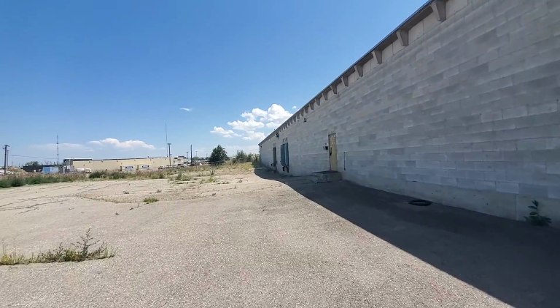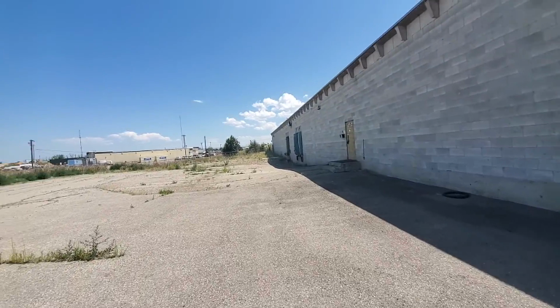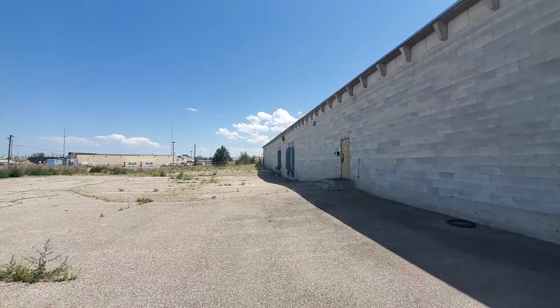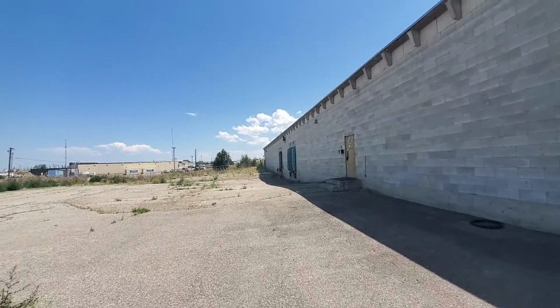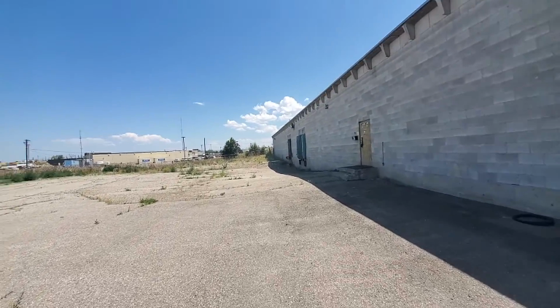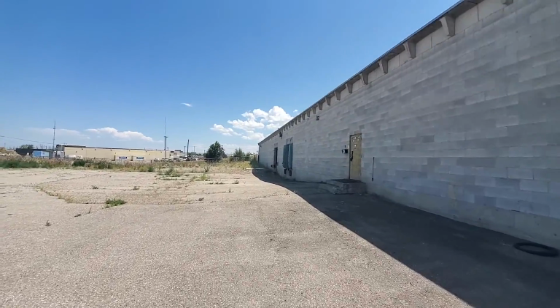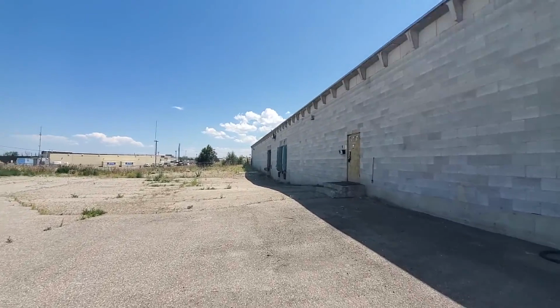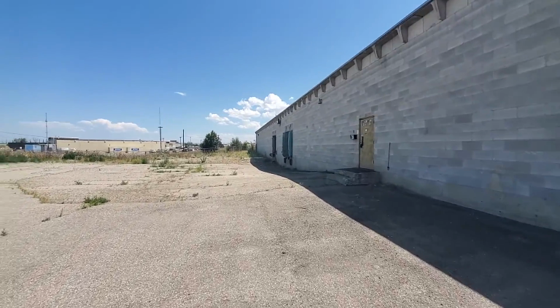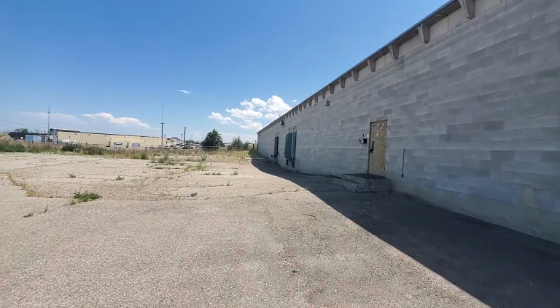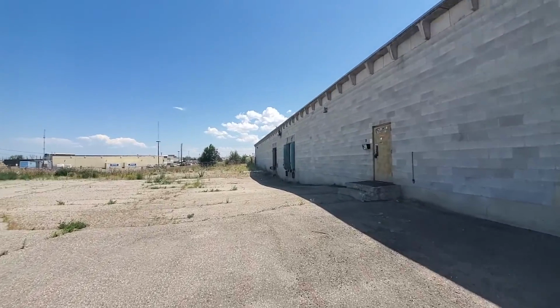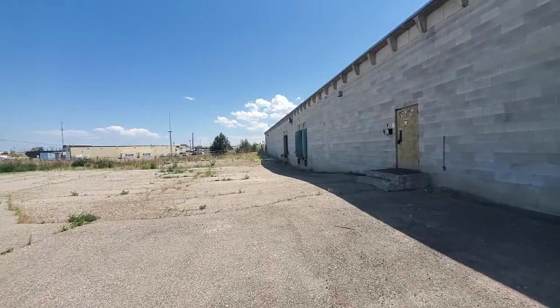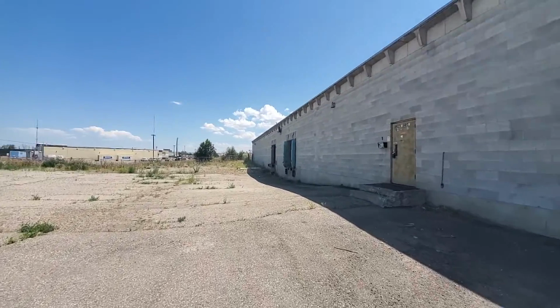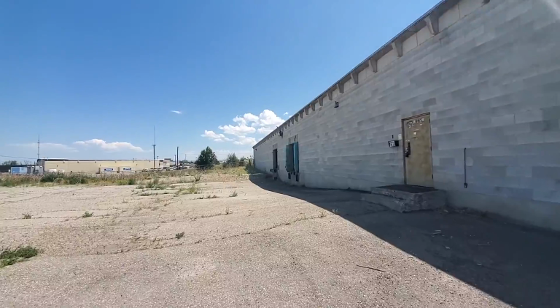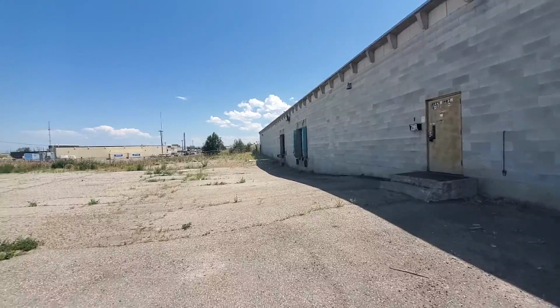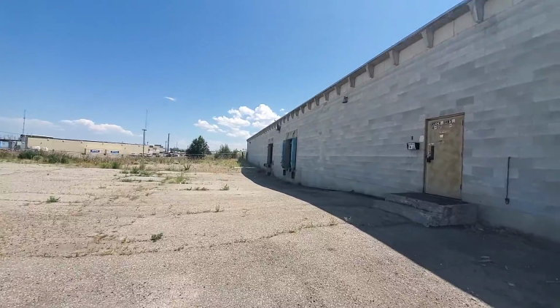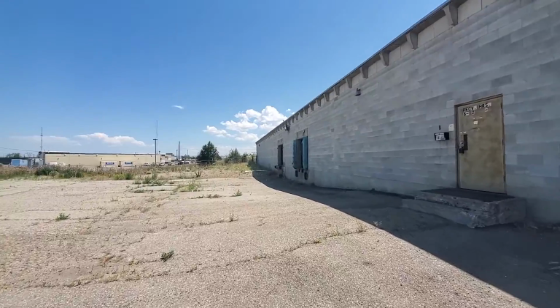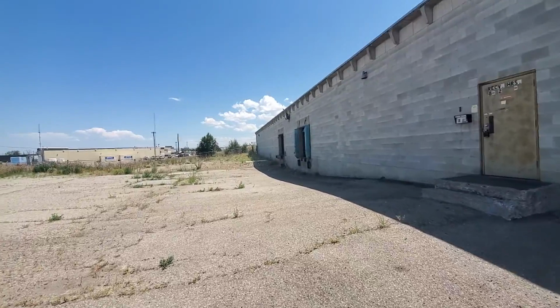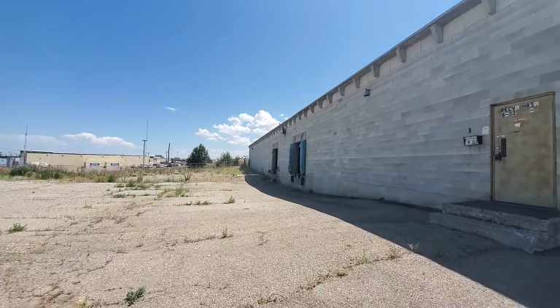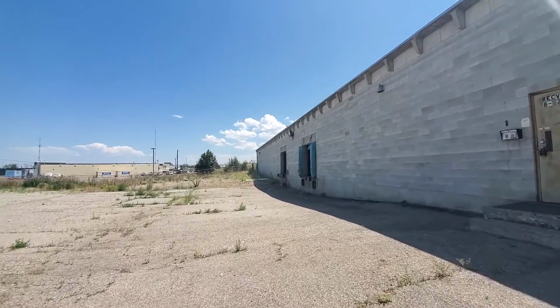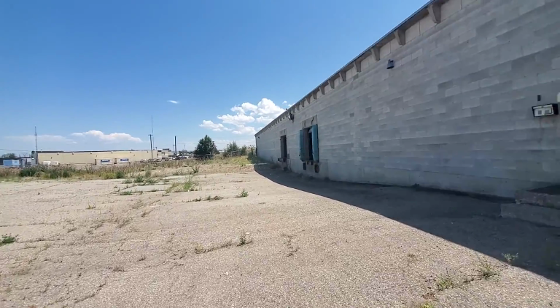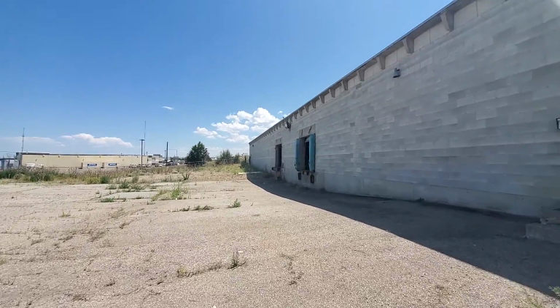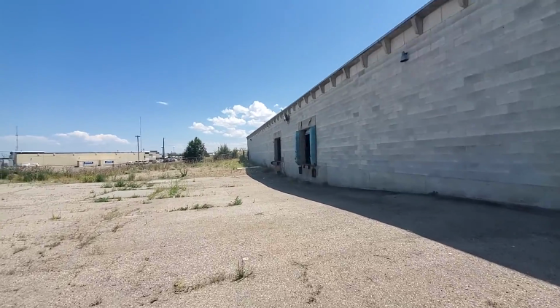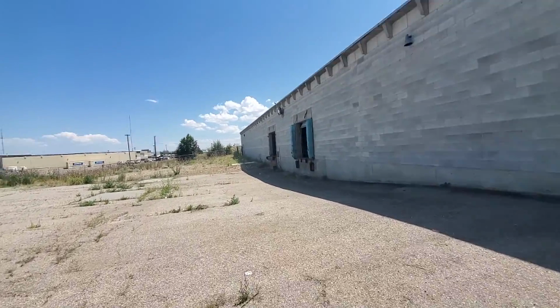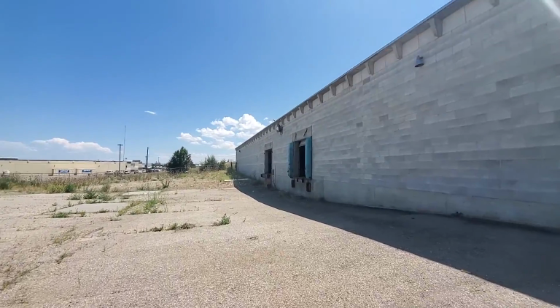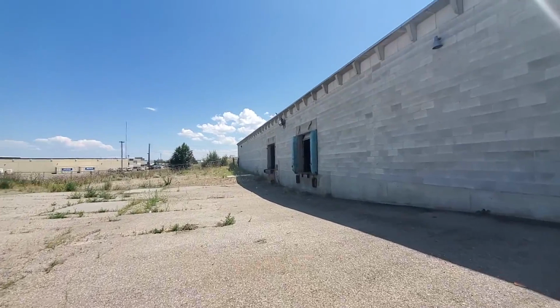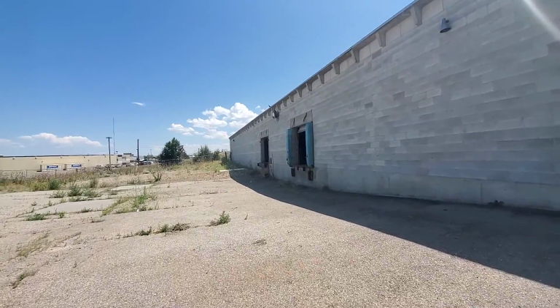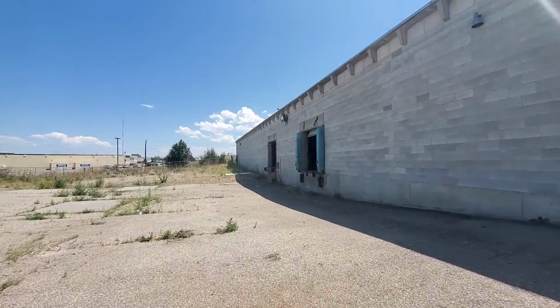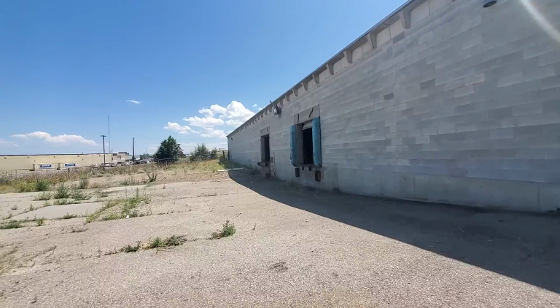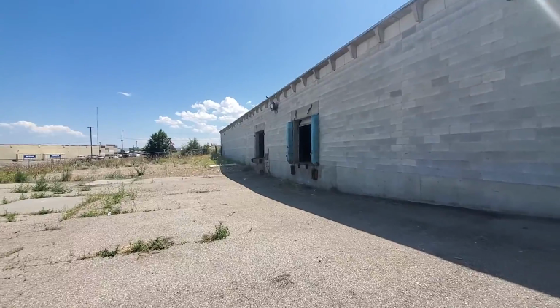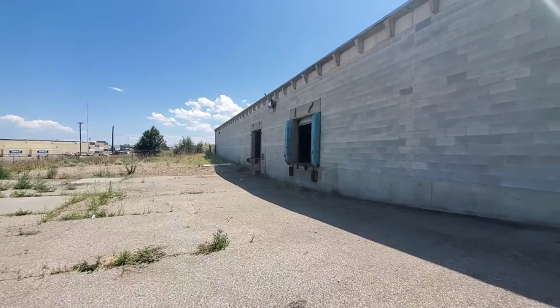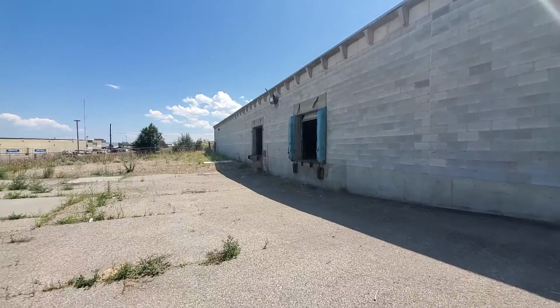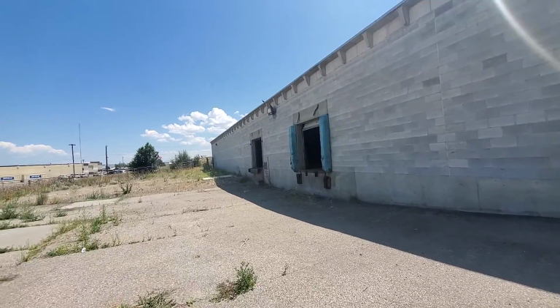I'm going to show you the outside. If you're looking at the outside of the building, you can see the exterior.